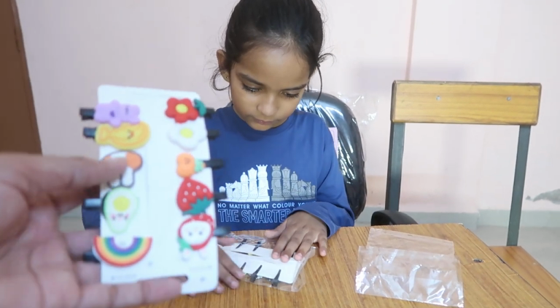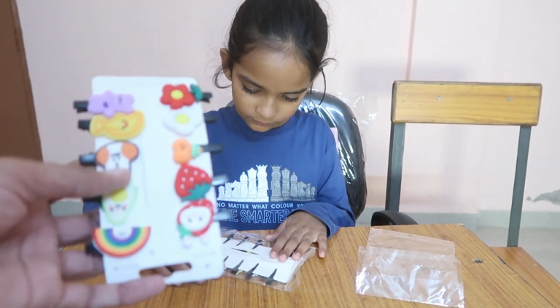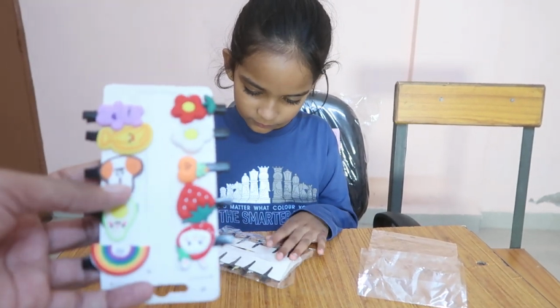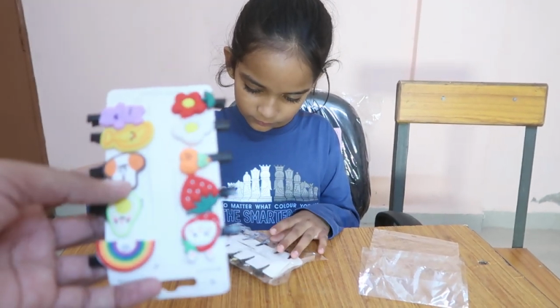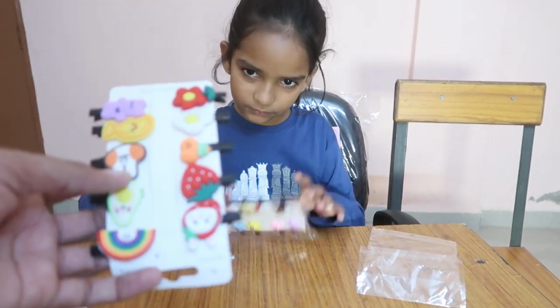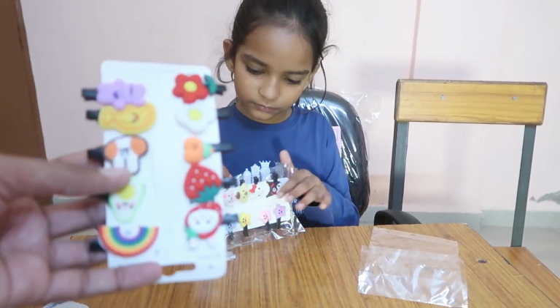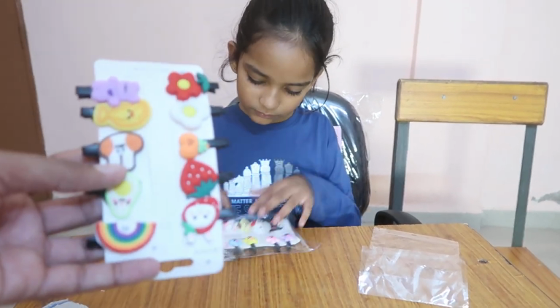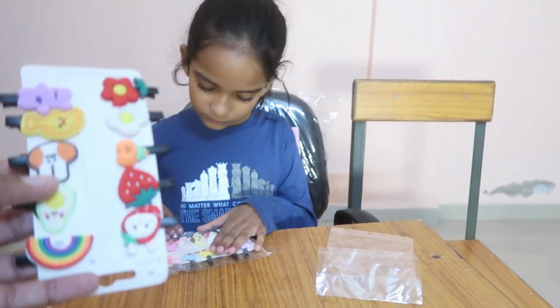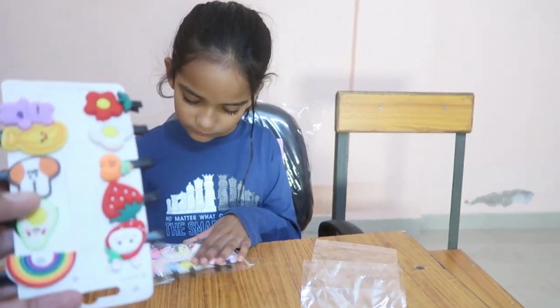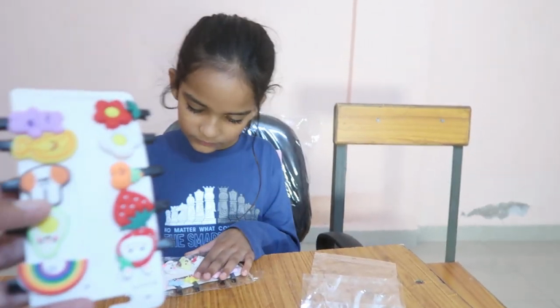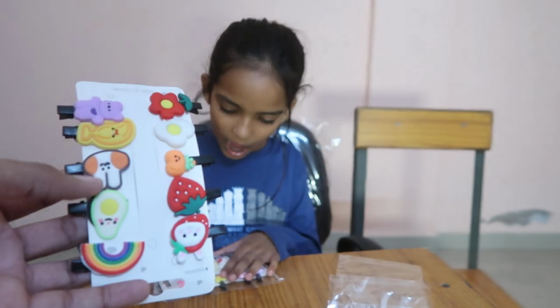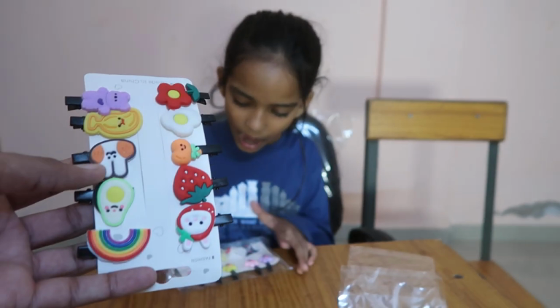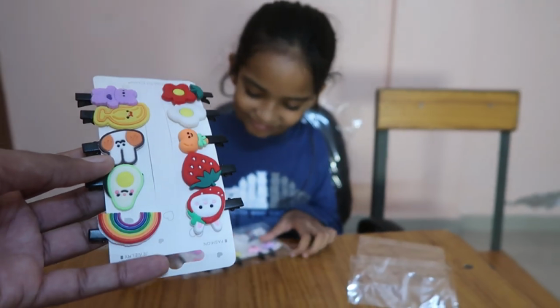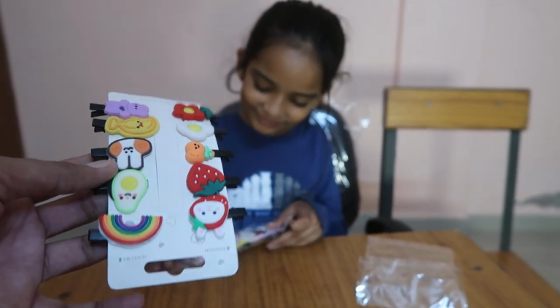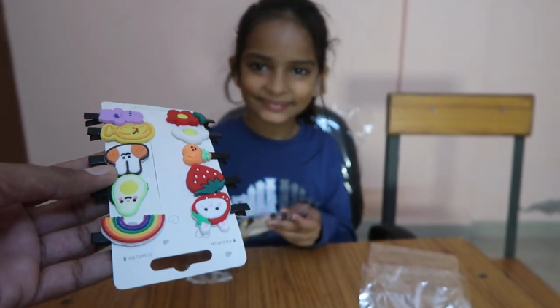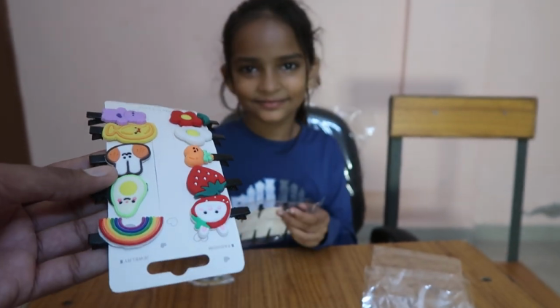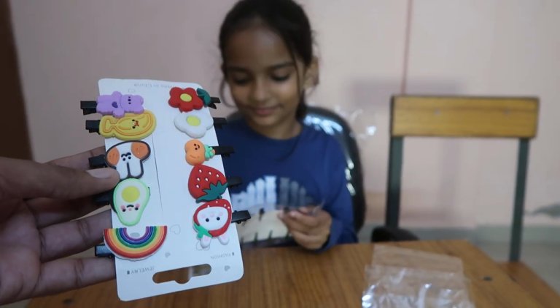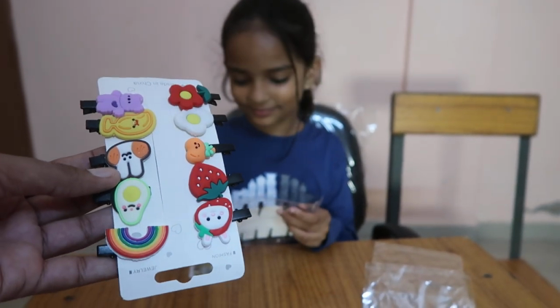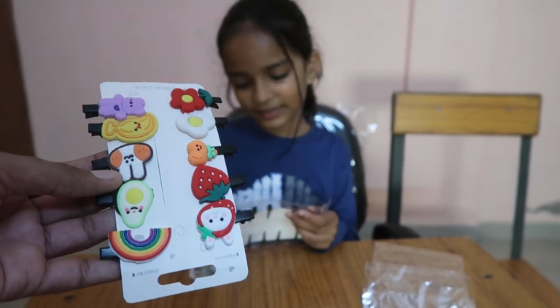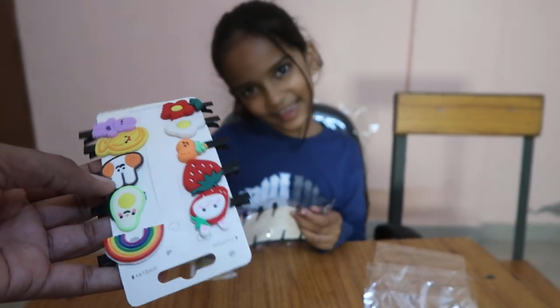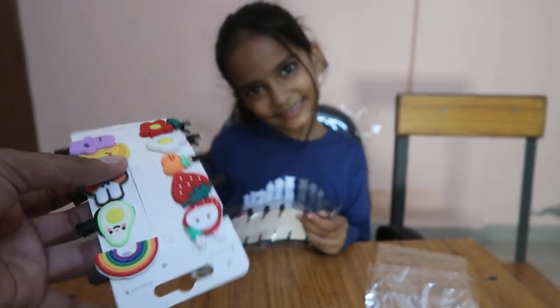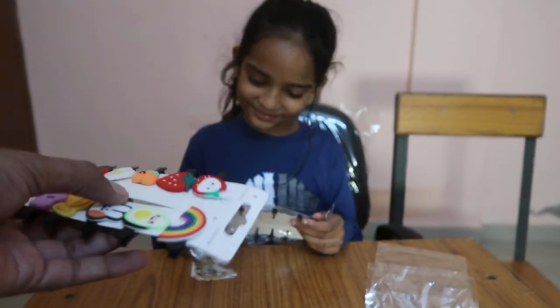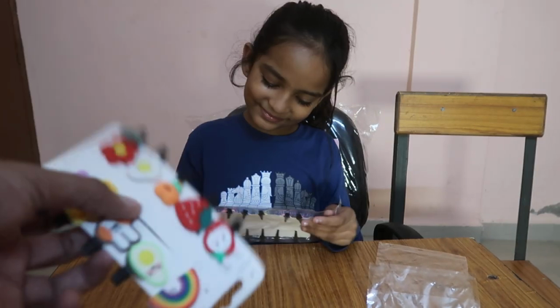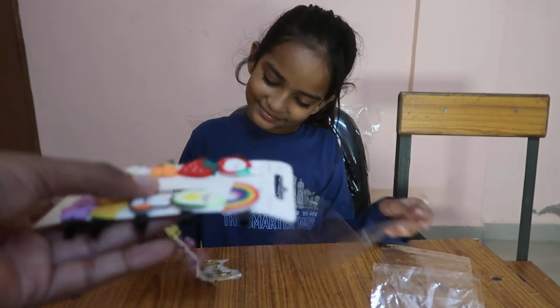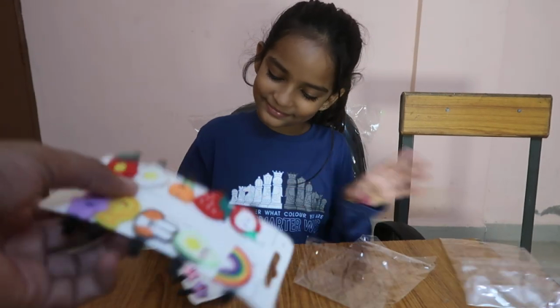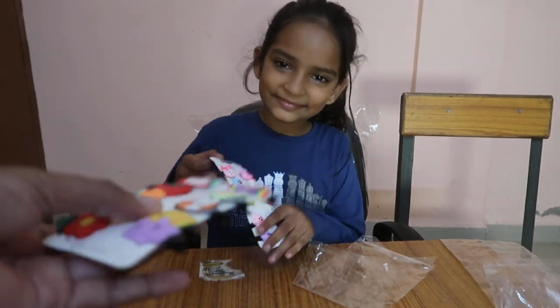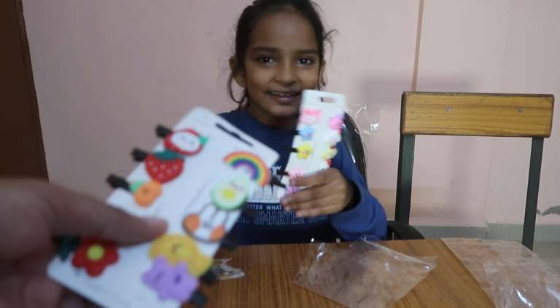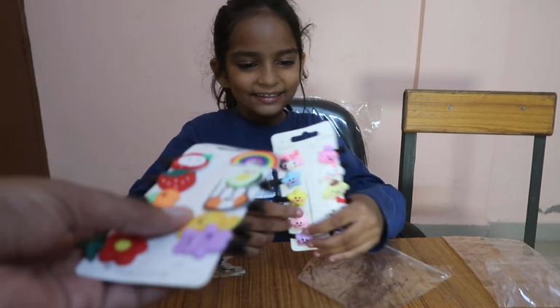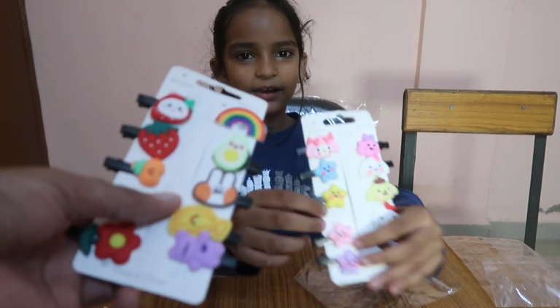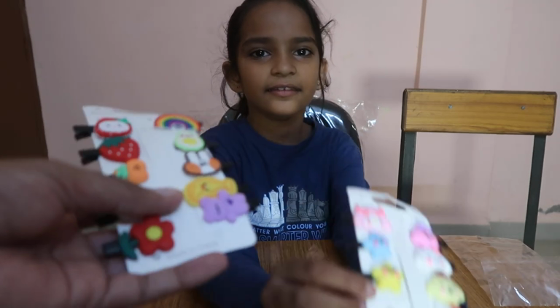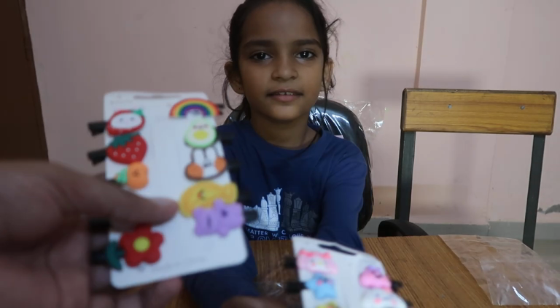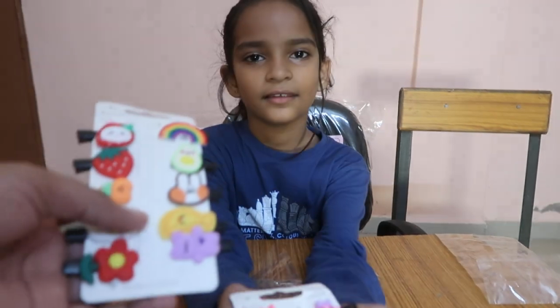Is there a link in the discussion? Yes. We can do it there? Yes. Is there a link in the discussion?